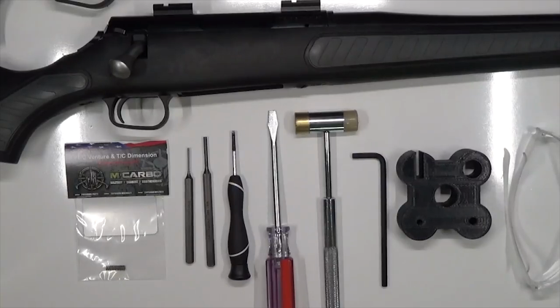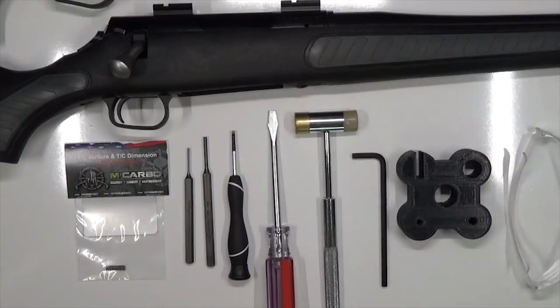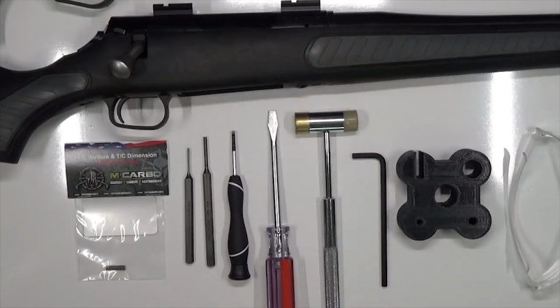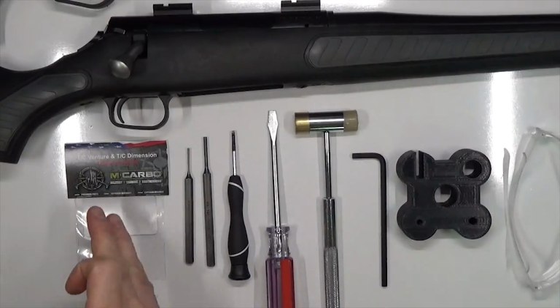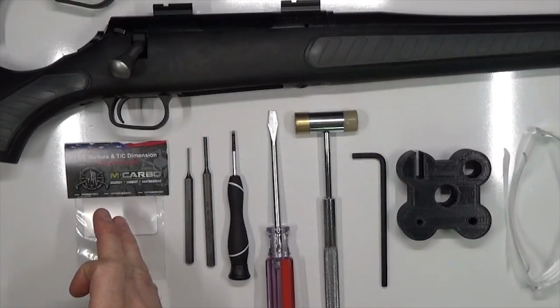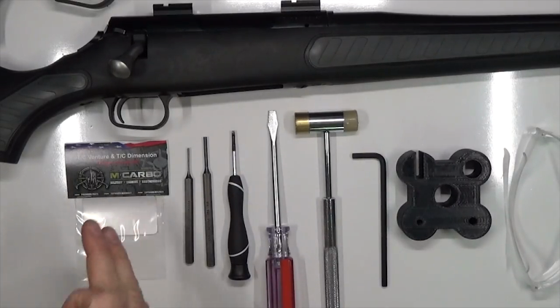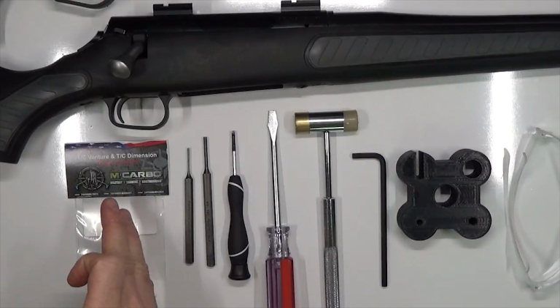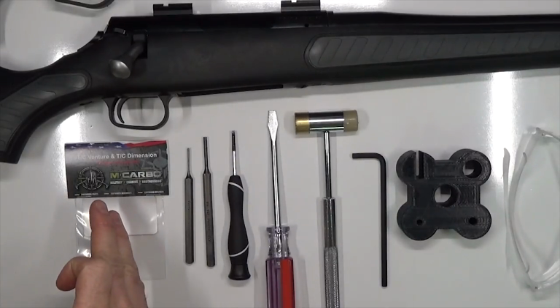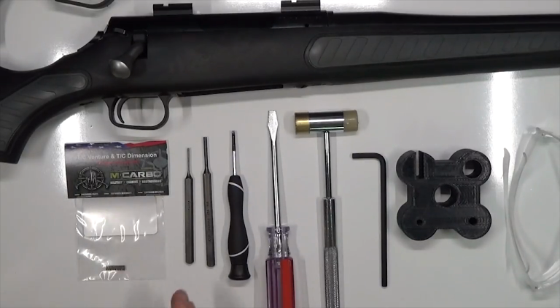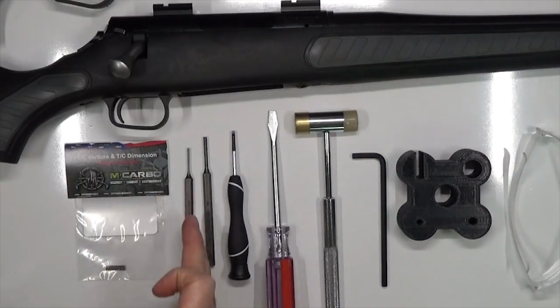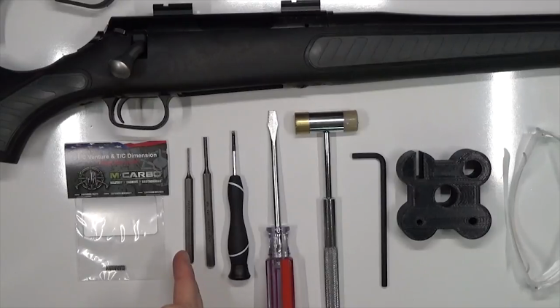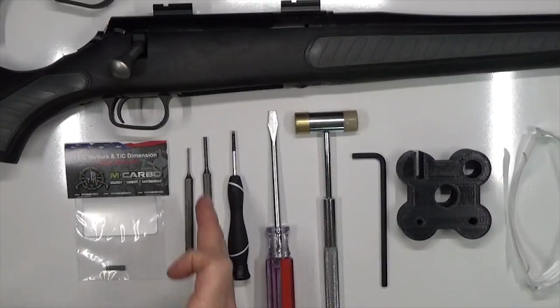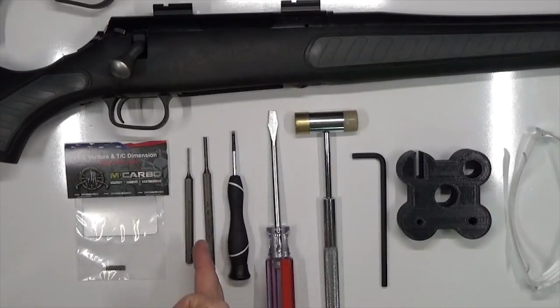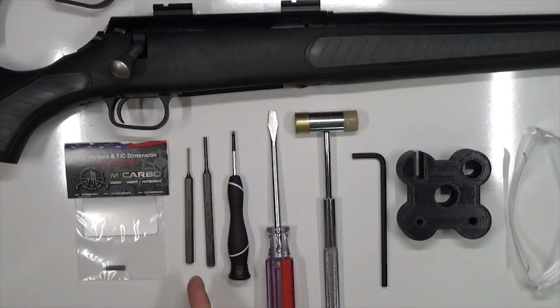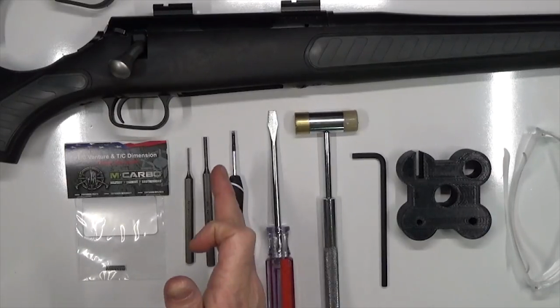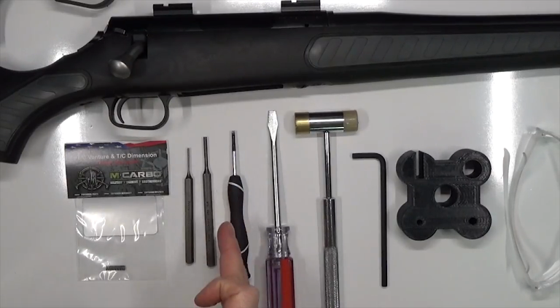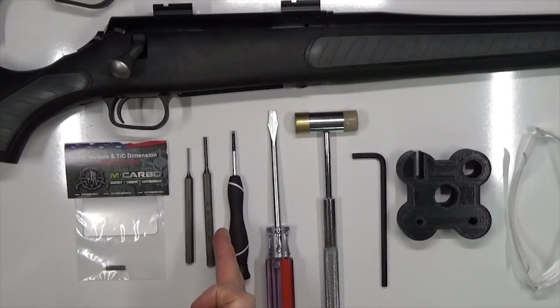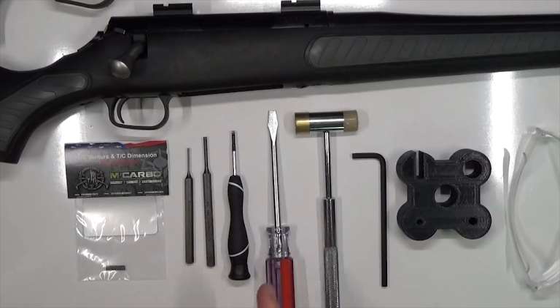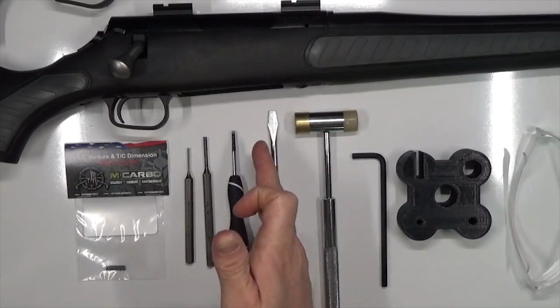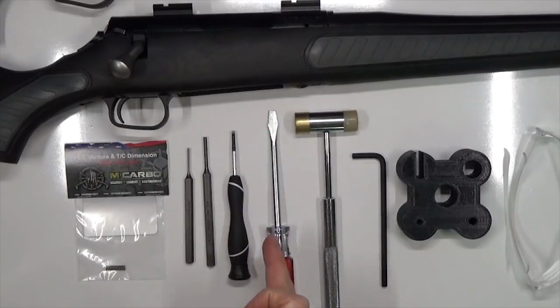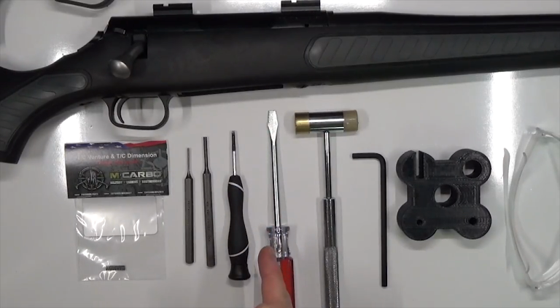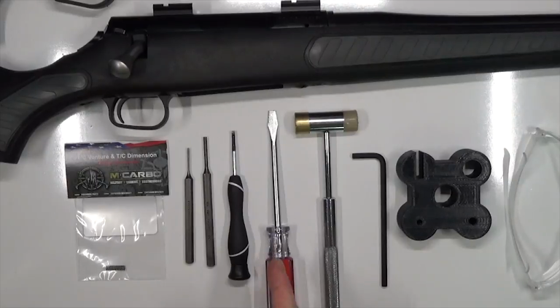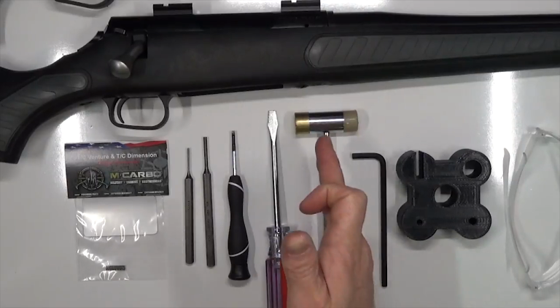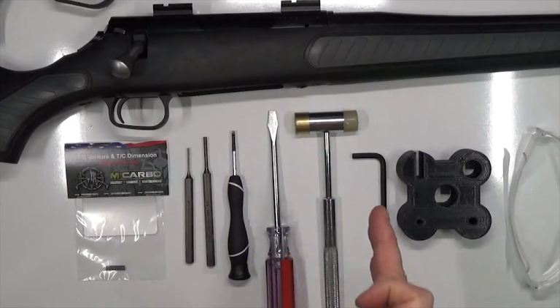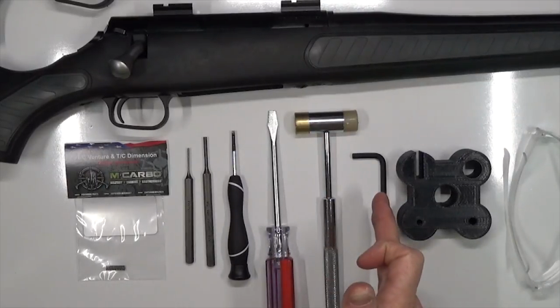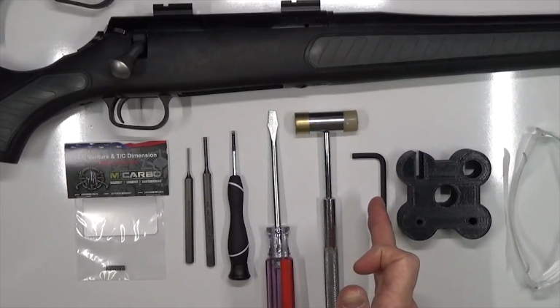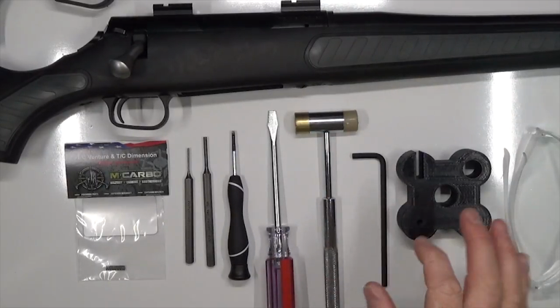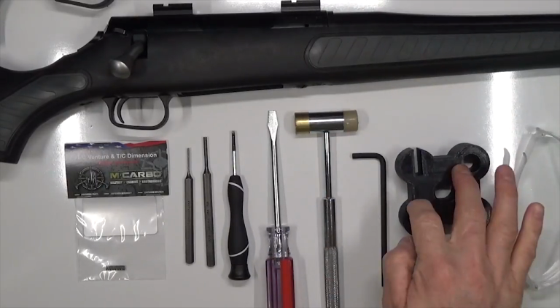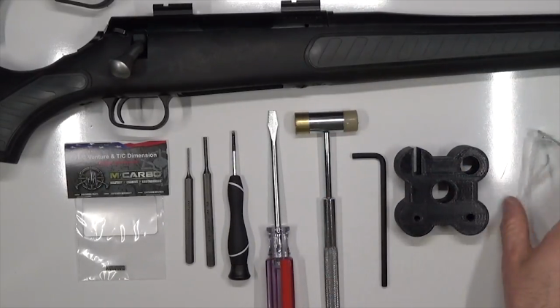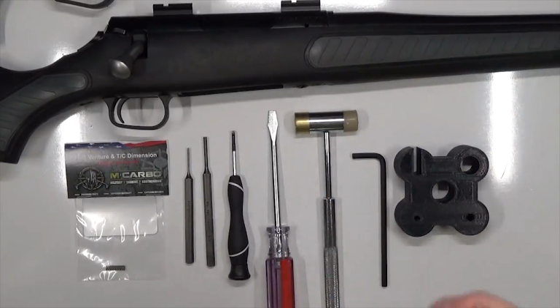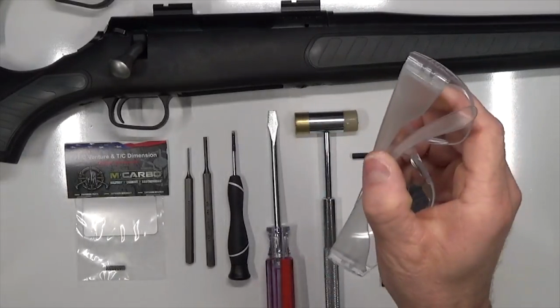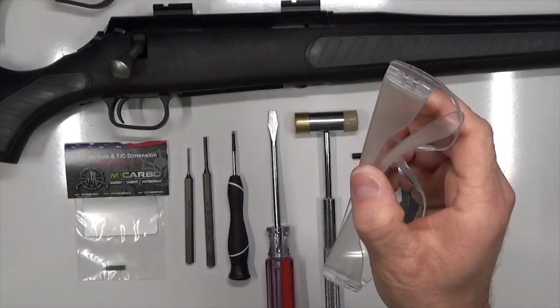Parts and tools needed for this build: the TC Venture/TC Dimension trigger spring kit by MCarbo, a 1/16 inch punch, a 1/8 inch punch, a fine tip flathead screwdriver, a standard tip flathead screwdriver, a hammer, a 3/16 inch Allen key, a bench block, and as always, make sure you're wearing eye protection.